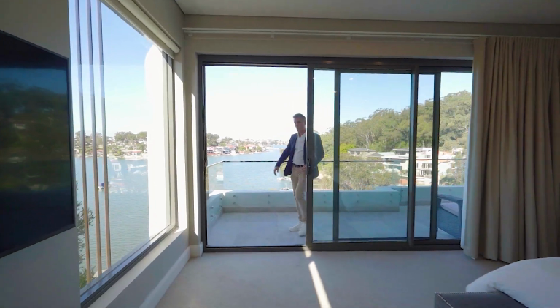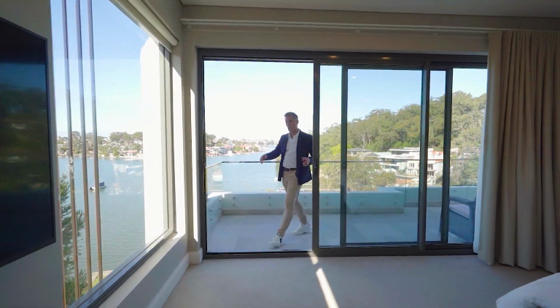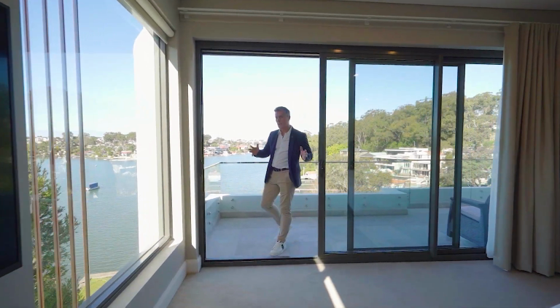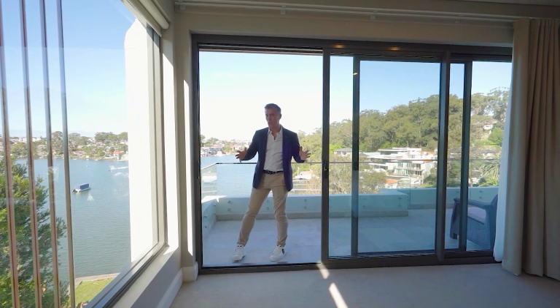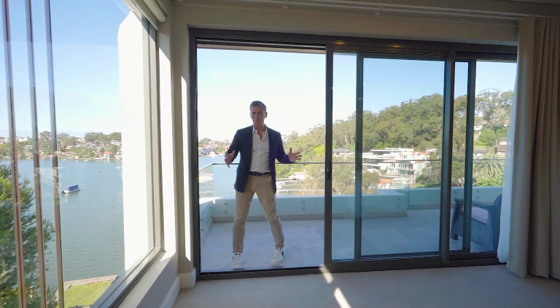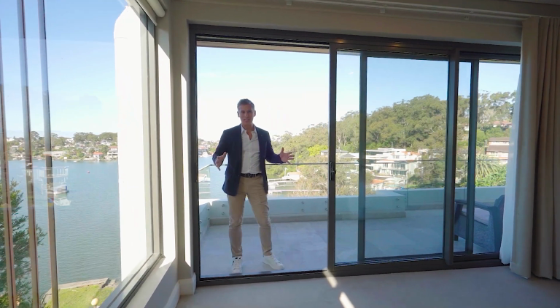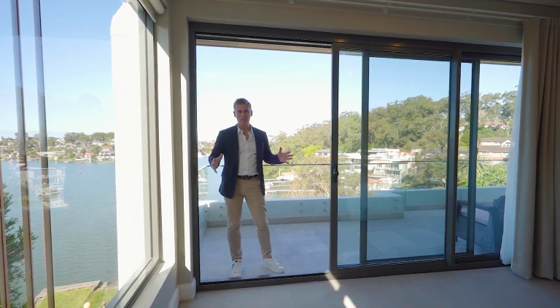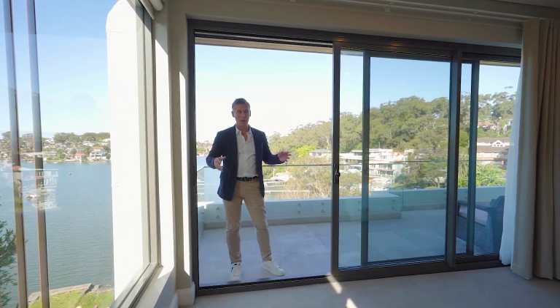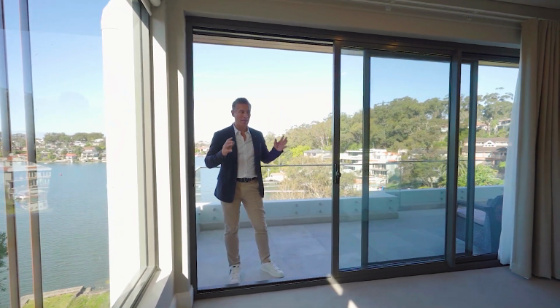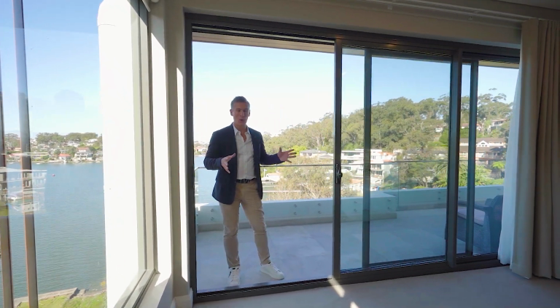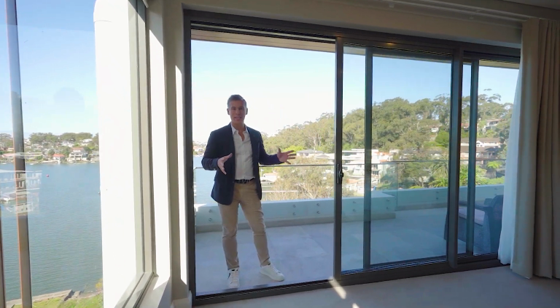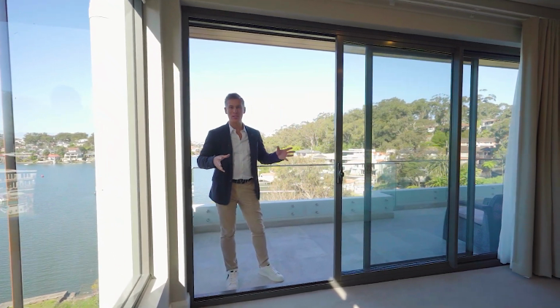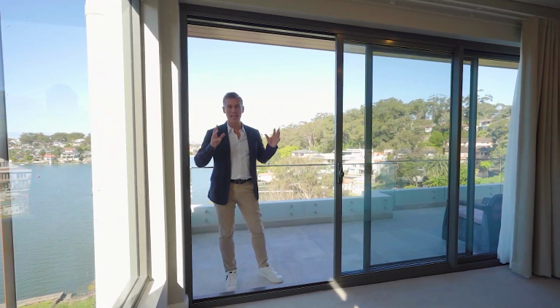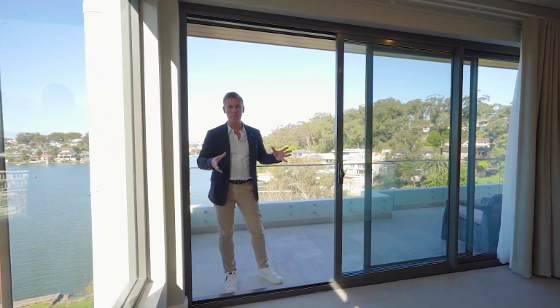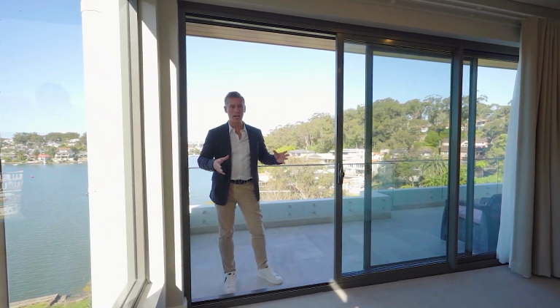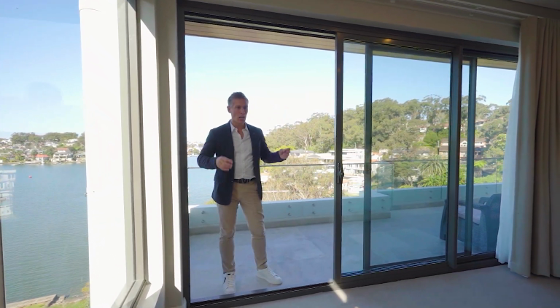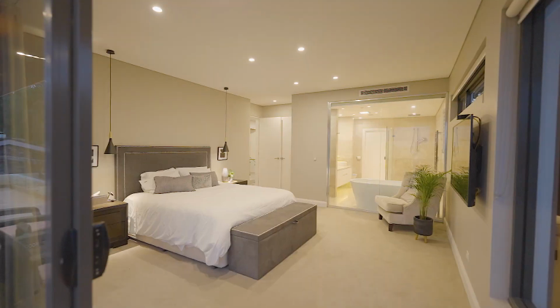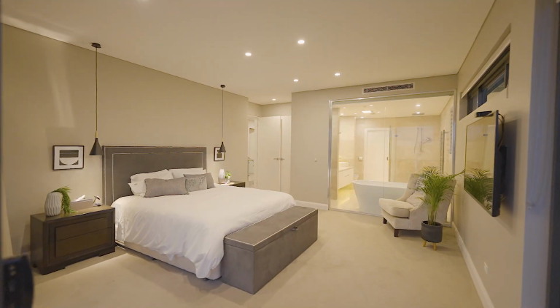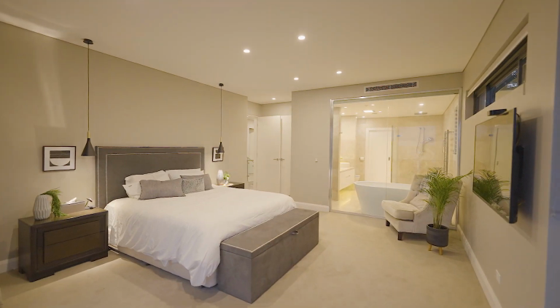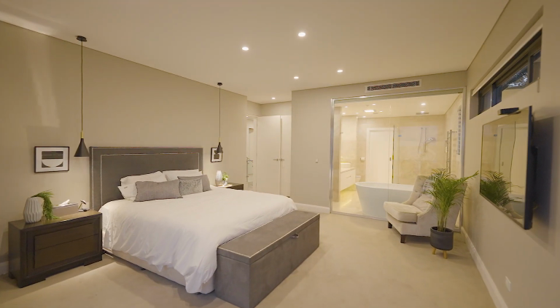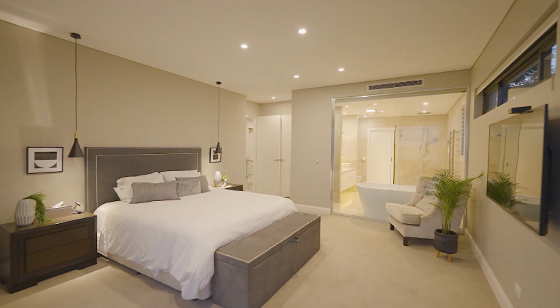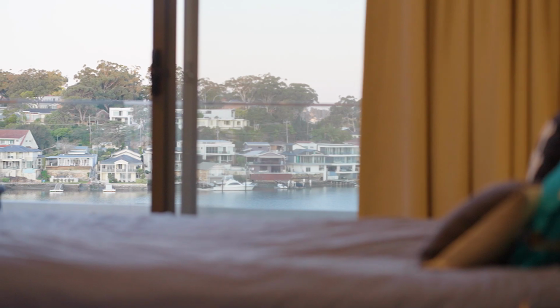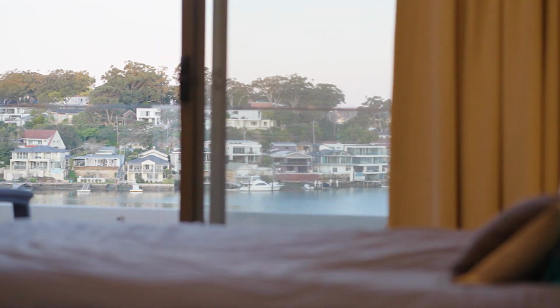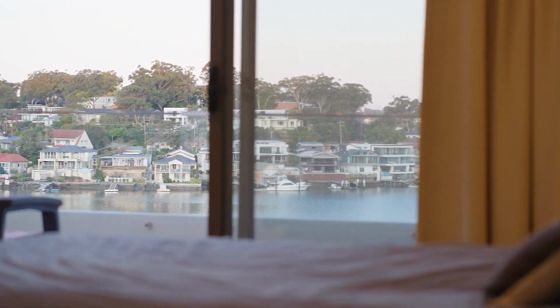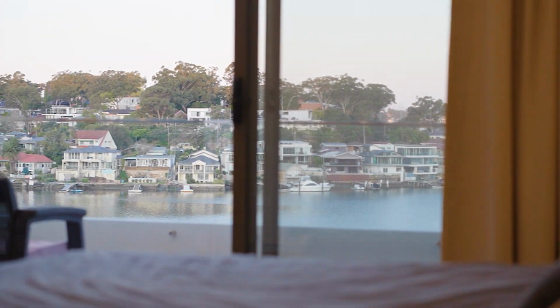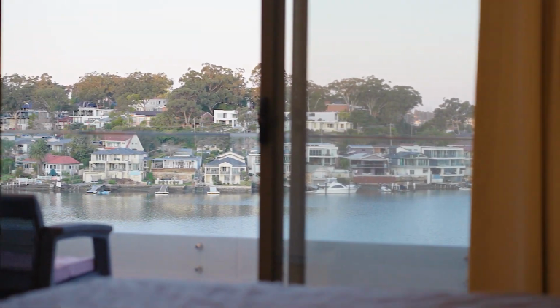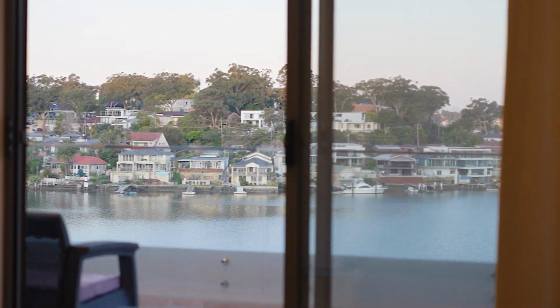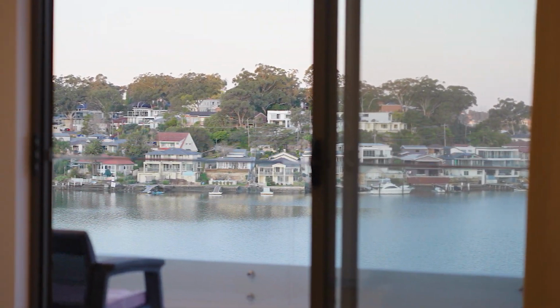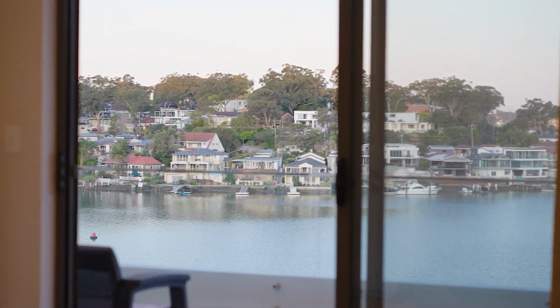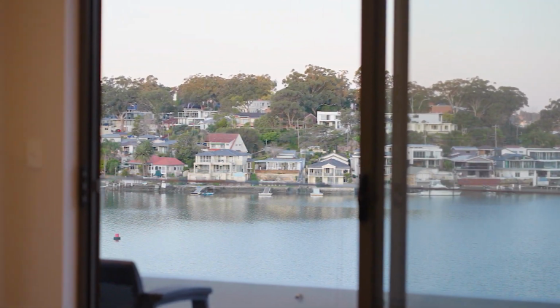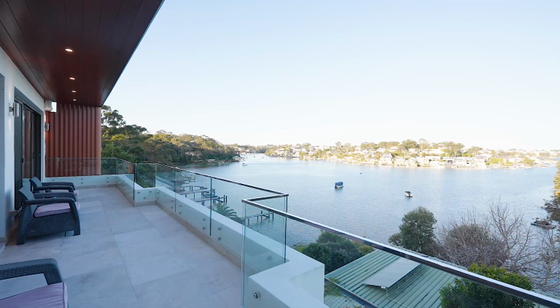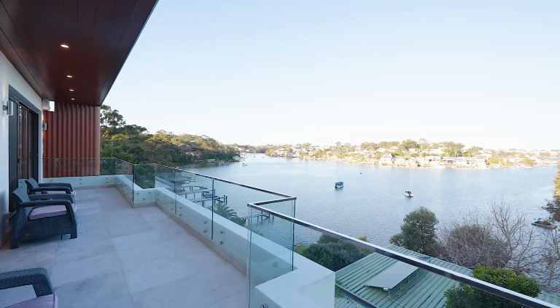What an unbelievable master bedroom. Imagine waking up to this every day. Enormous ensuite and again absolutely unbelievable views.